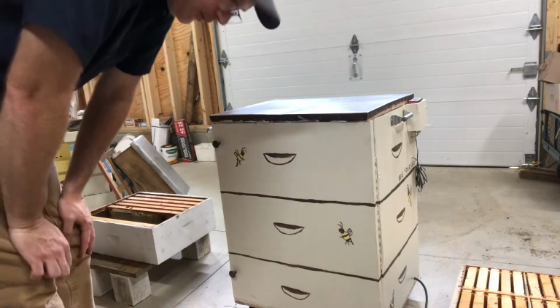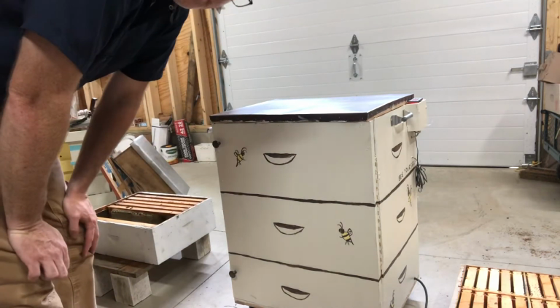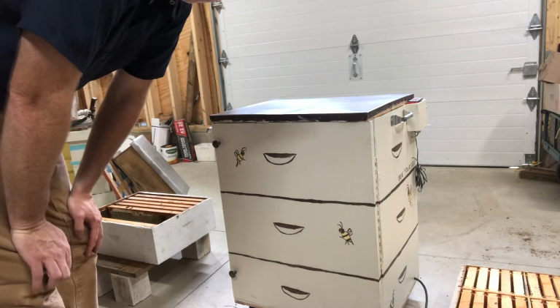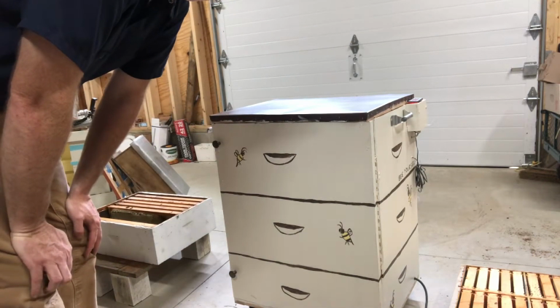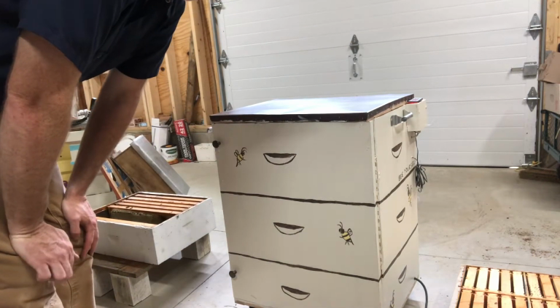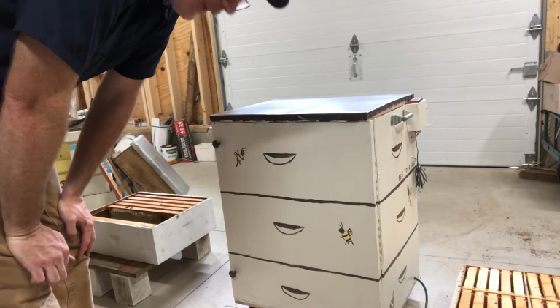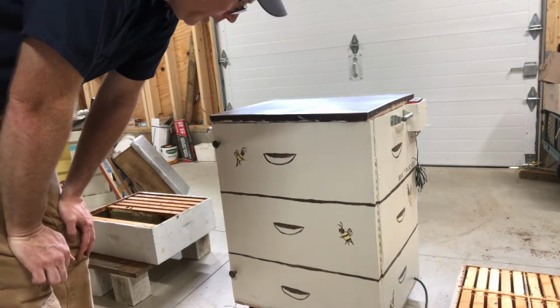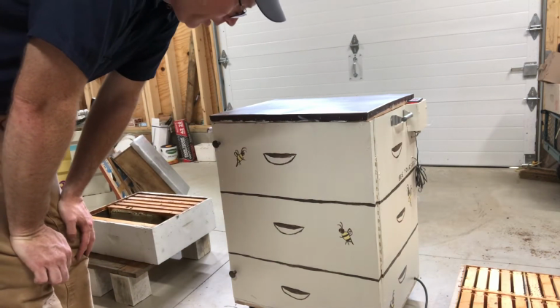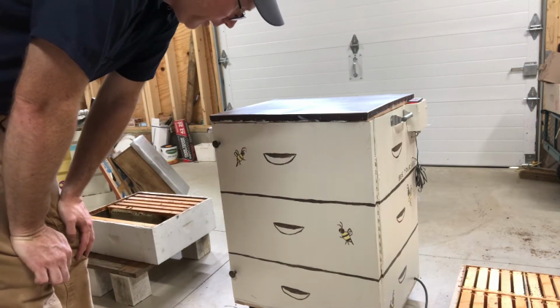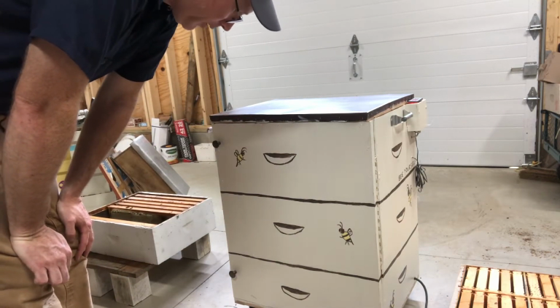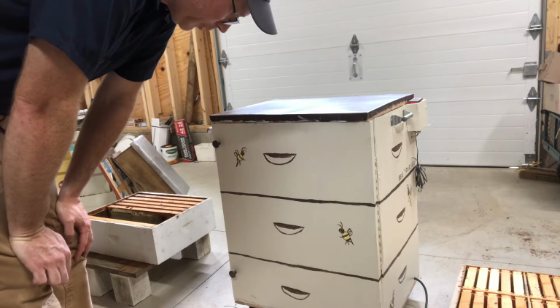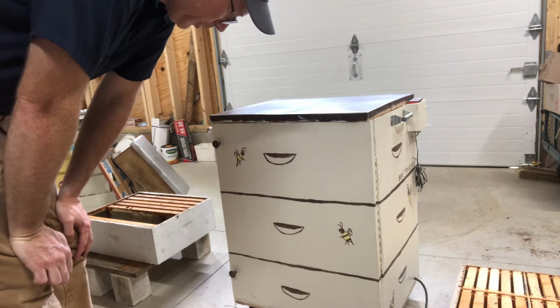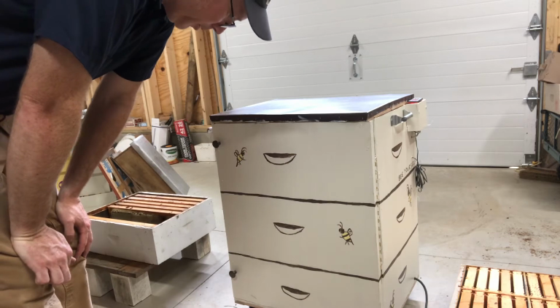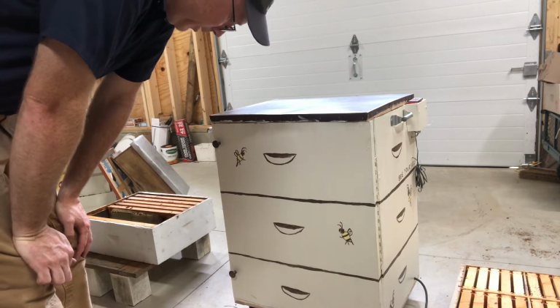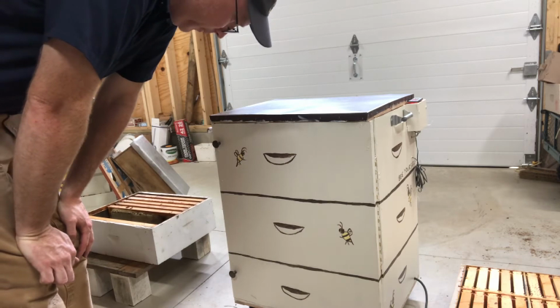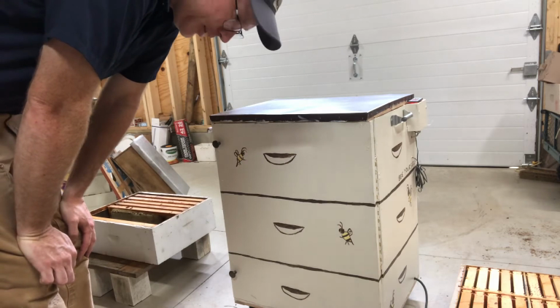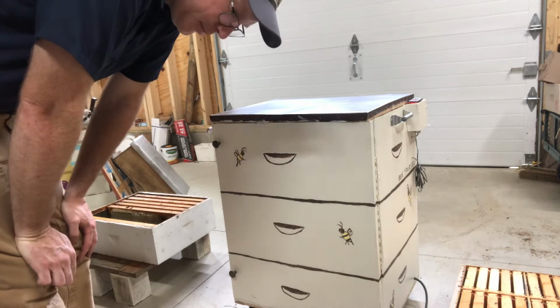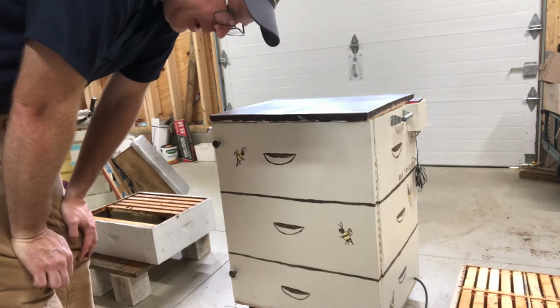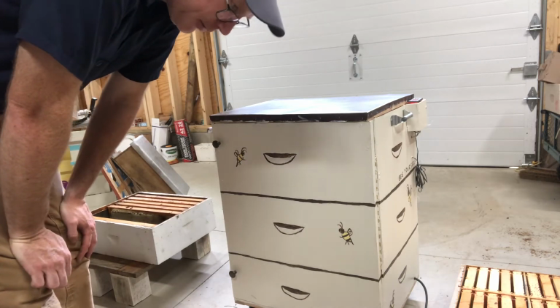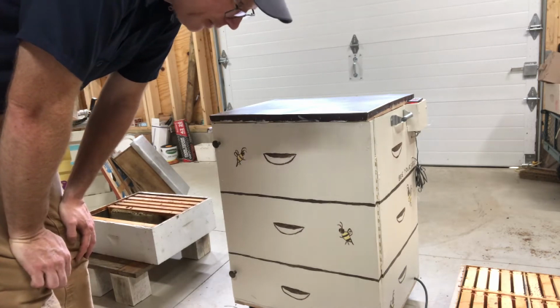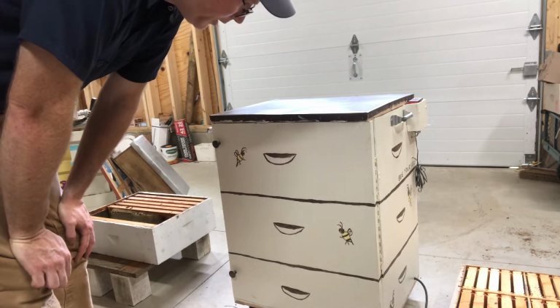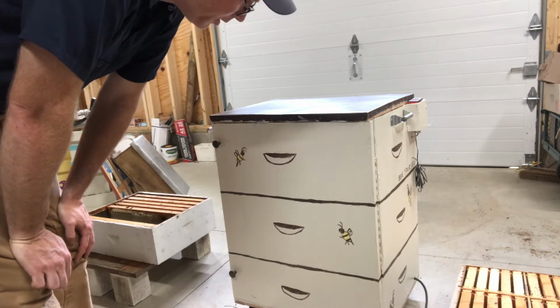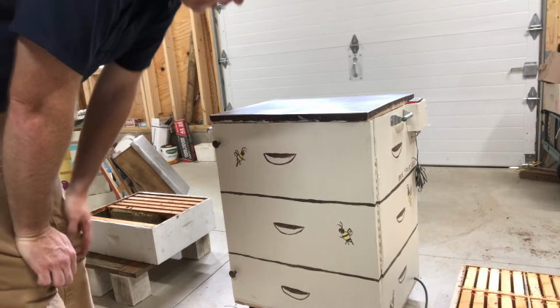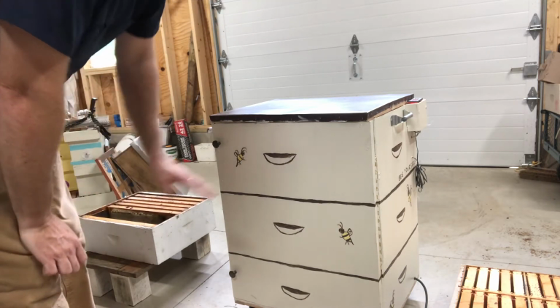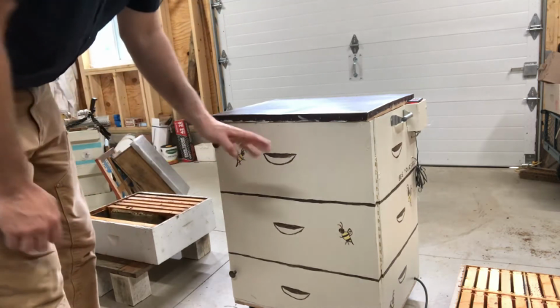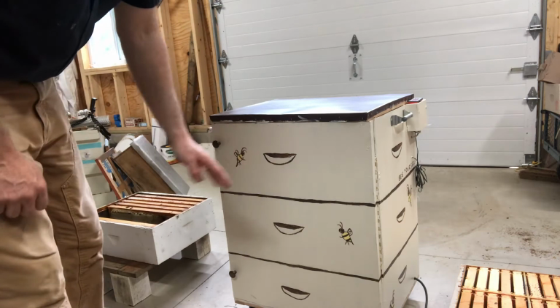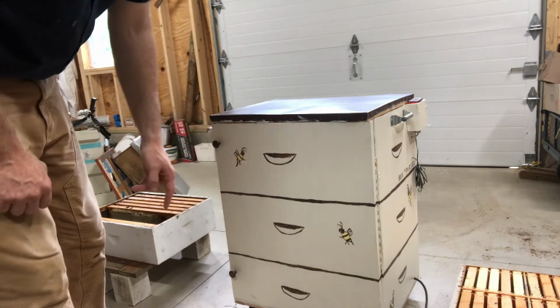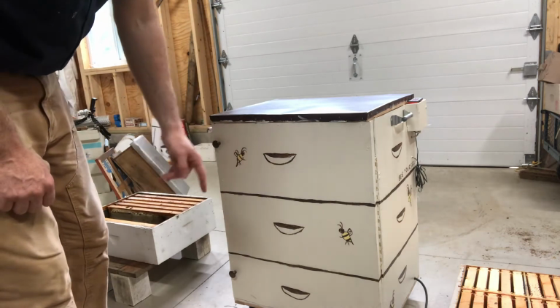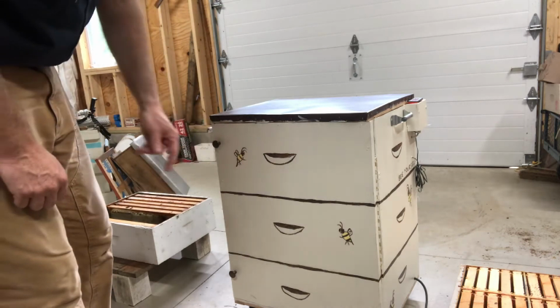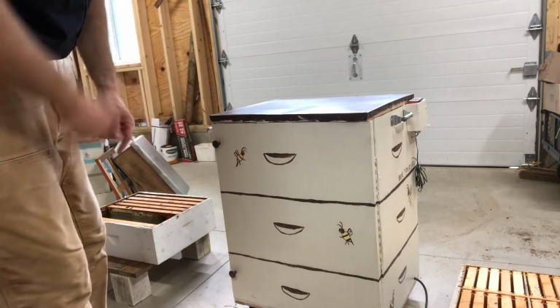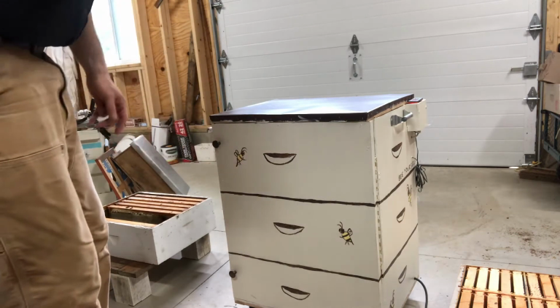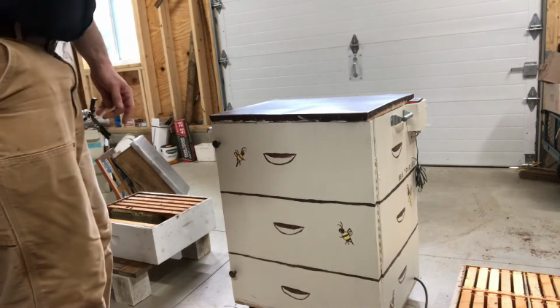Hey everybody, things haven't gone totally according to plan — I feel like I should just put that on the front of every video. Anyway, we did have a little bit of a honey pull today.